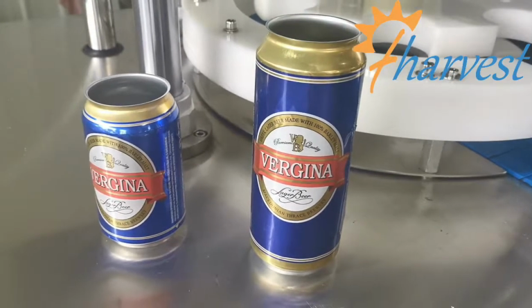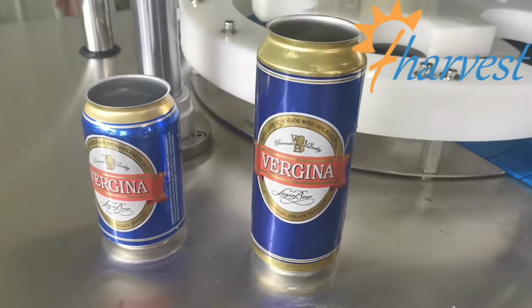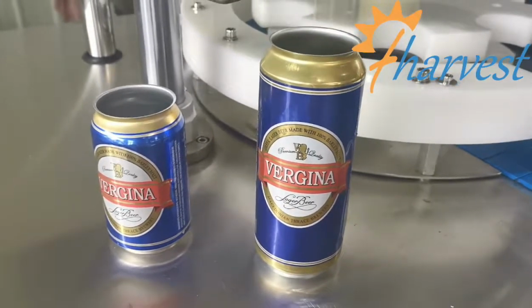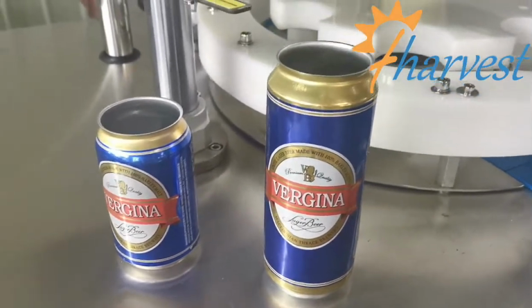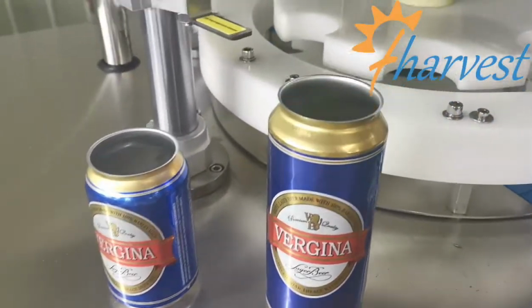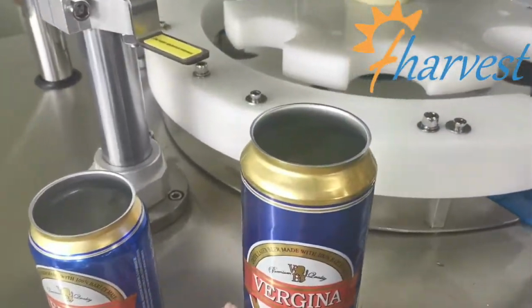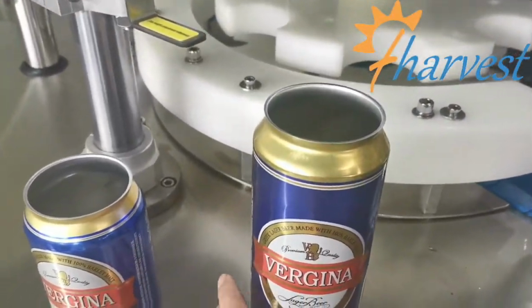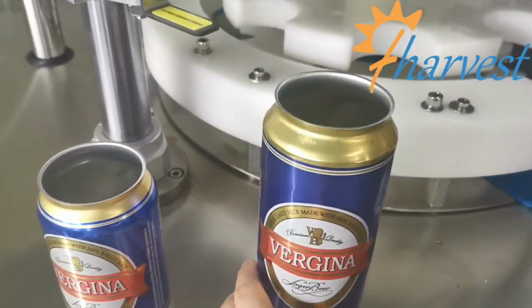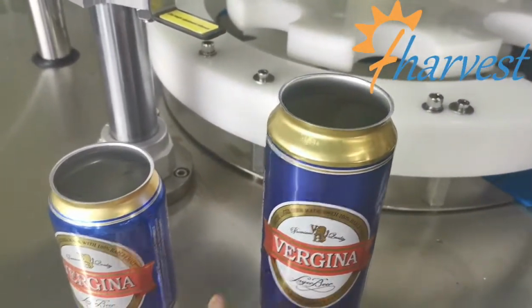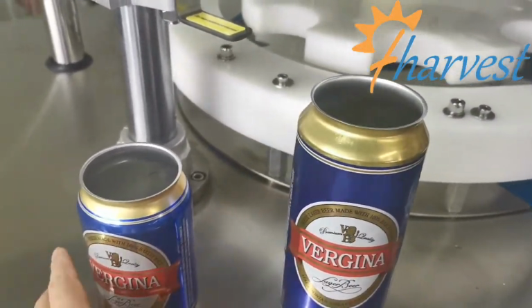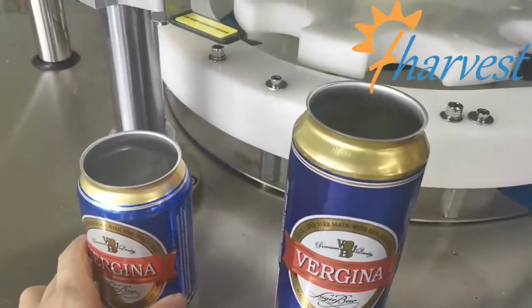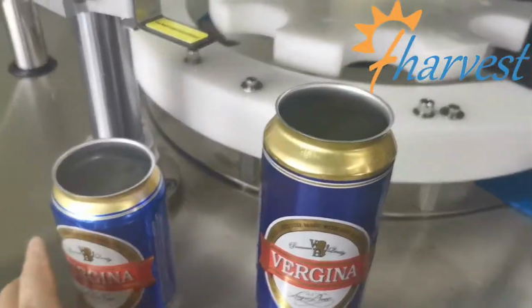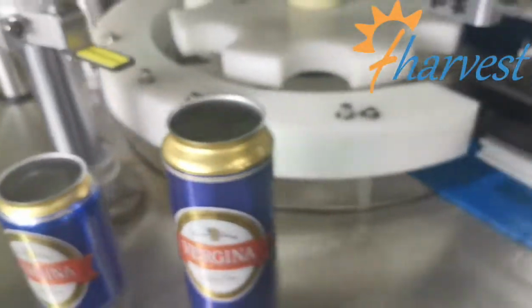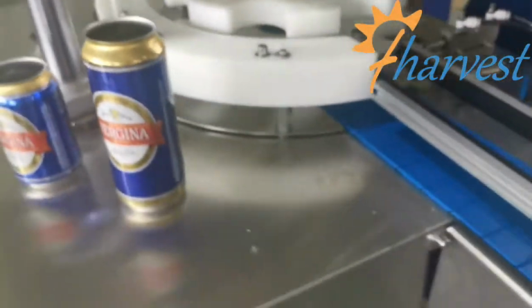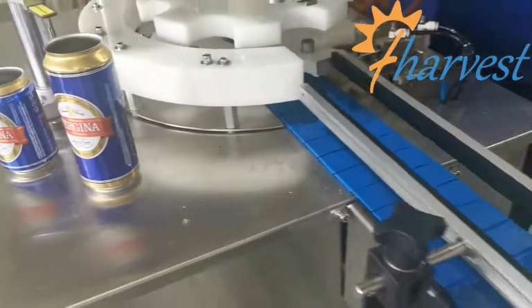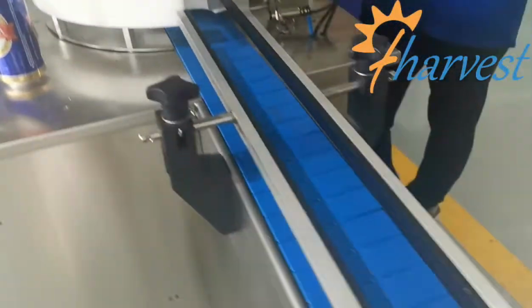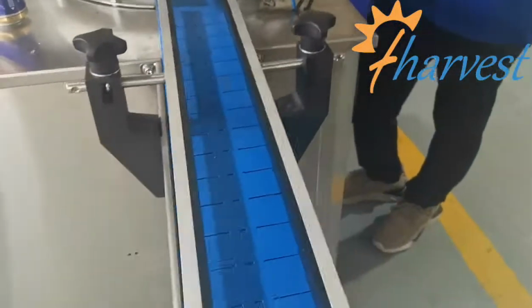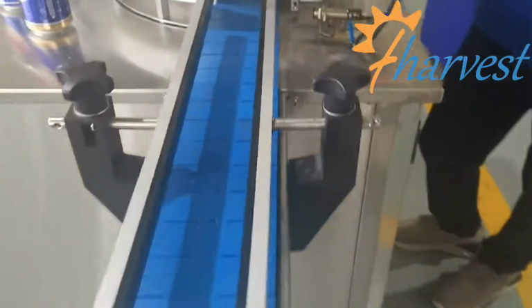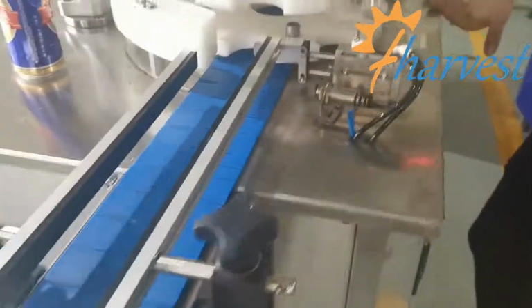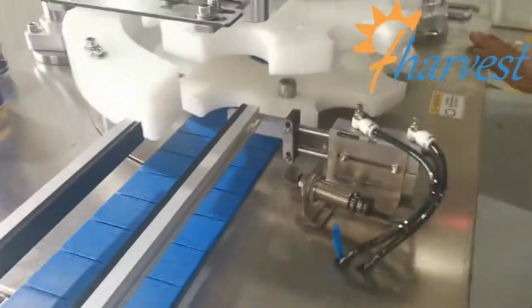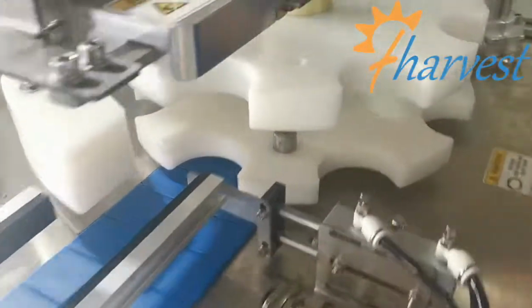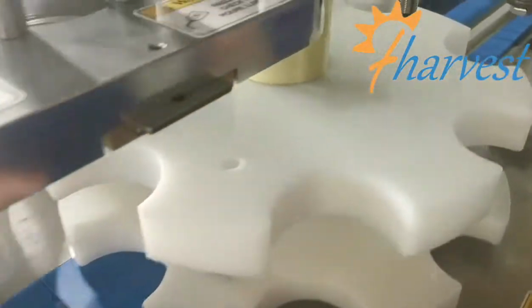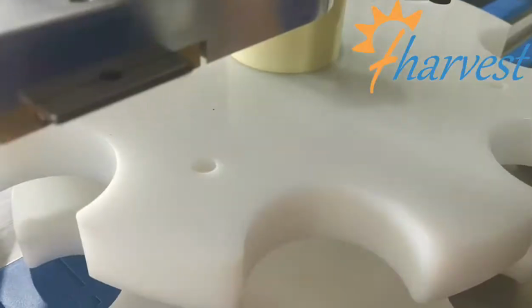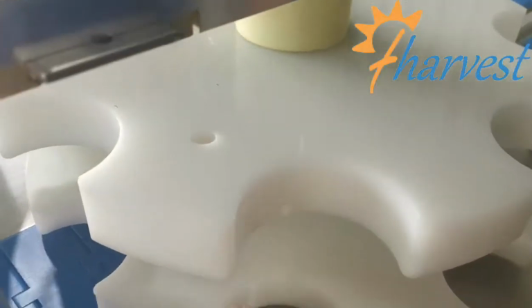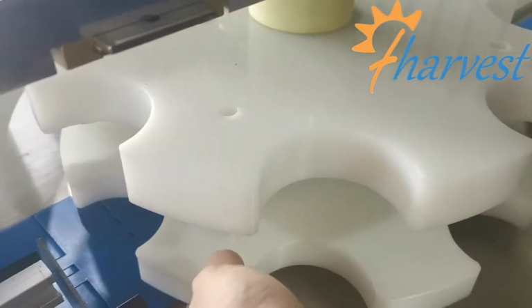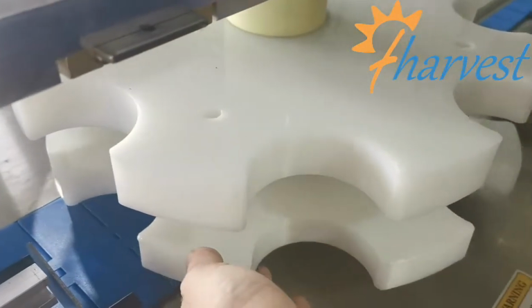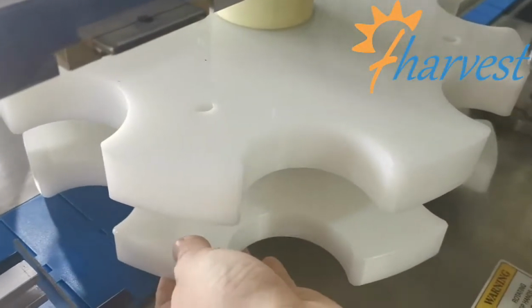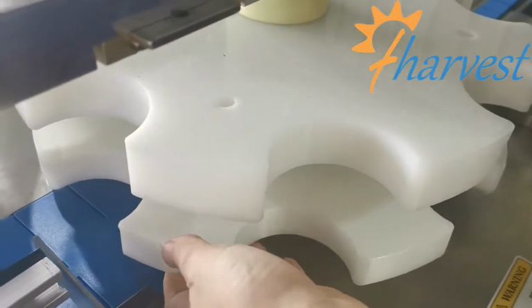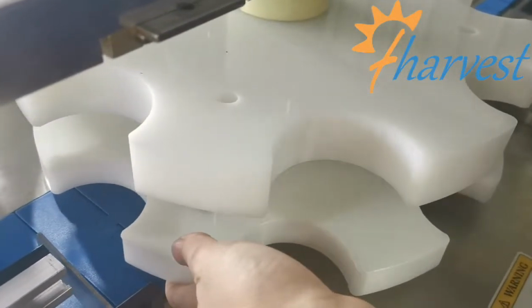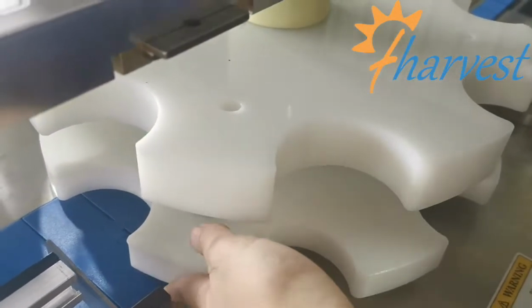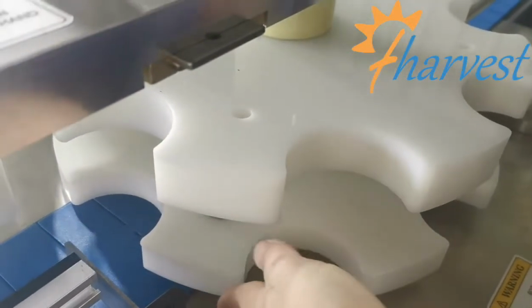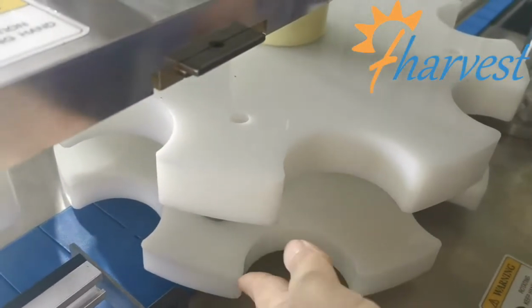How to change to the torque cam. Before, two layers are for the torque cam.